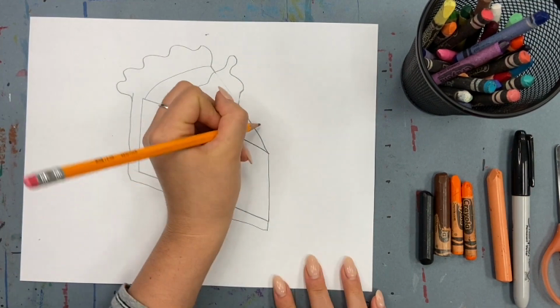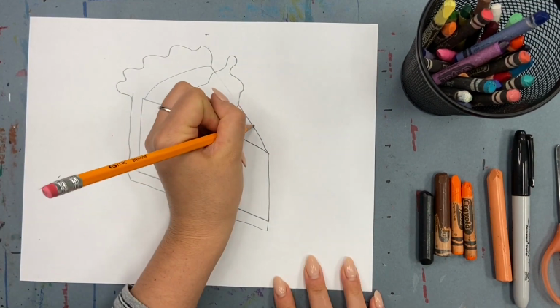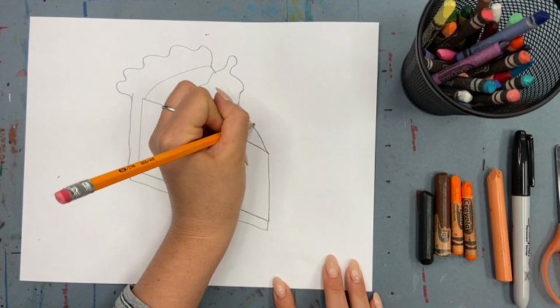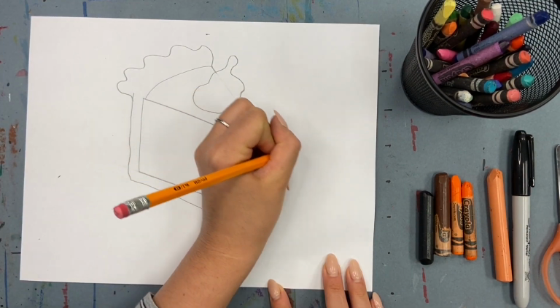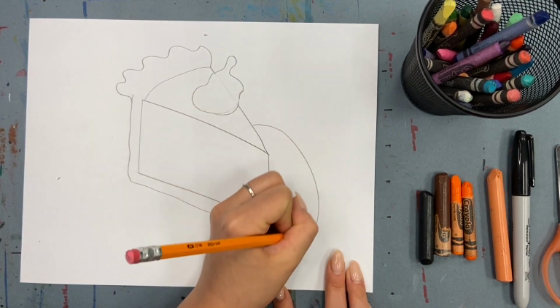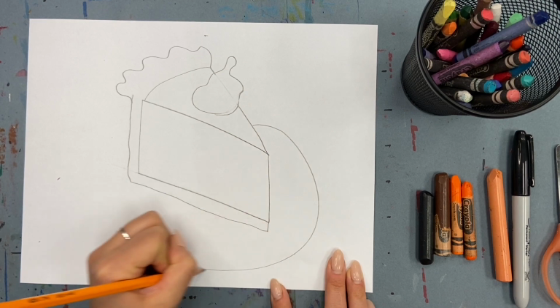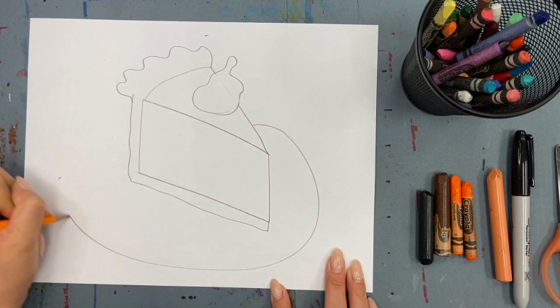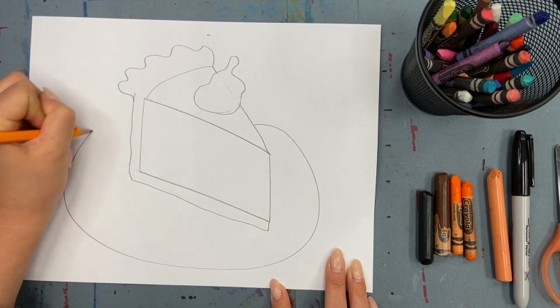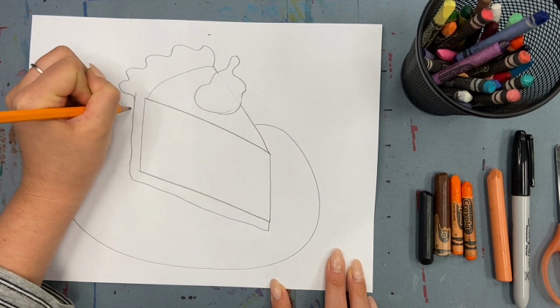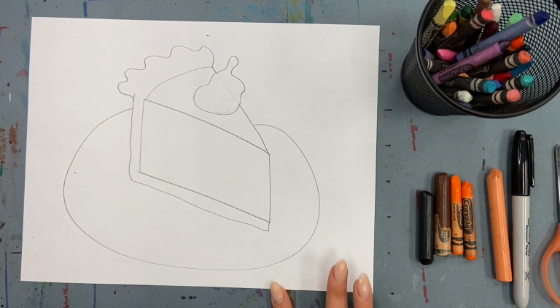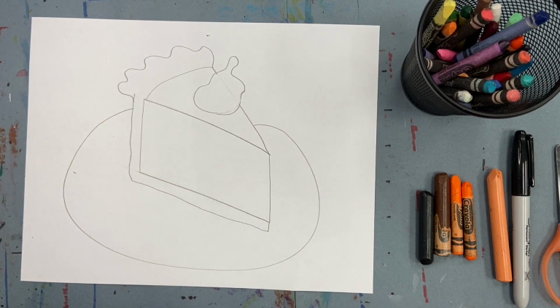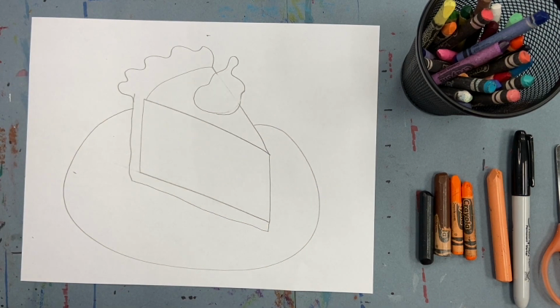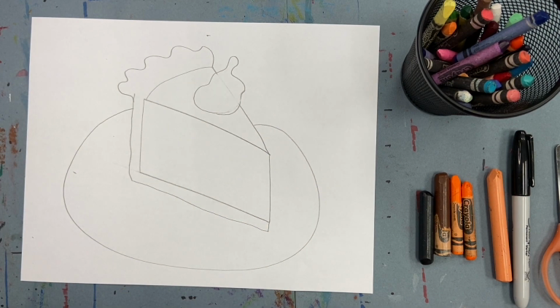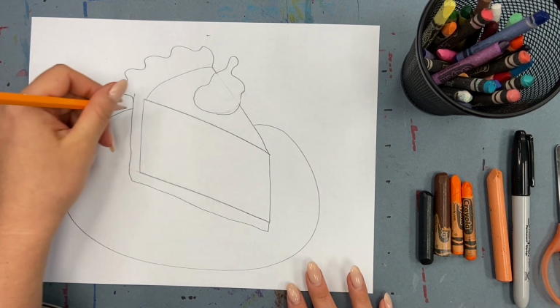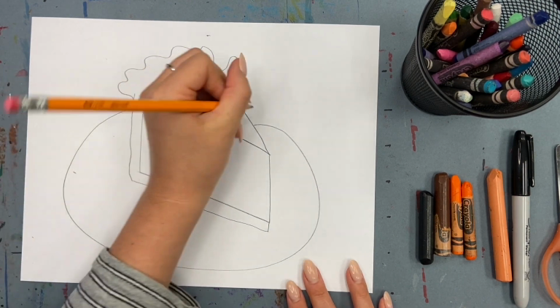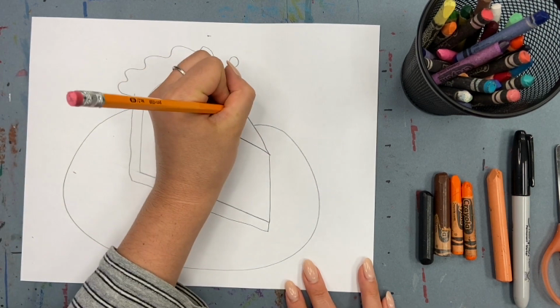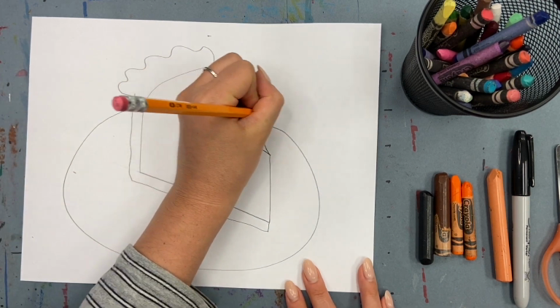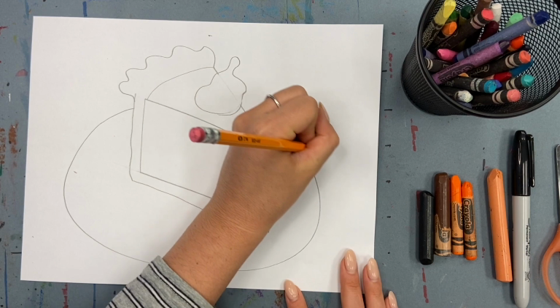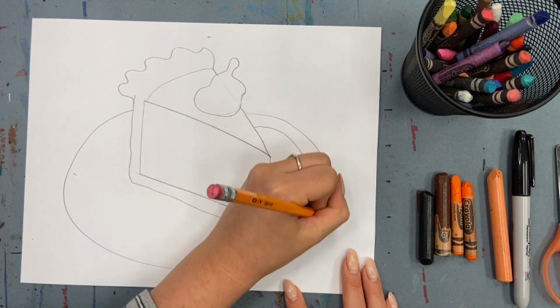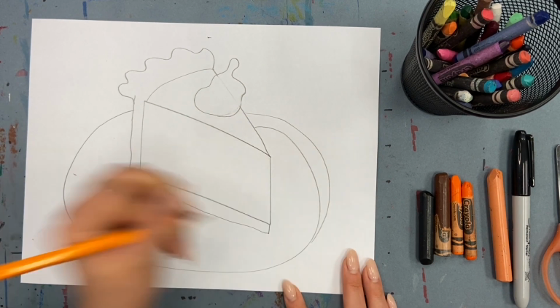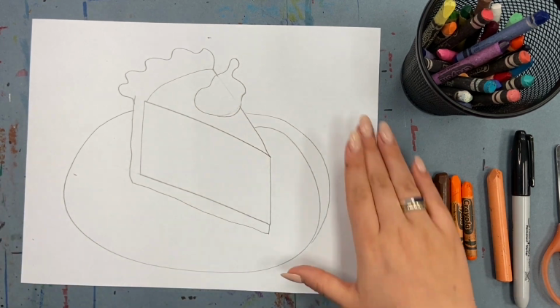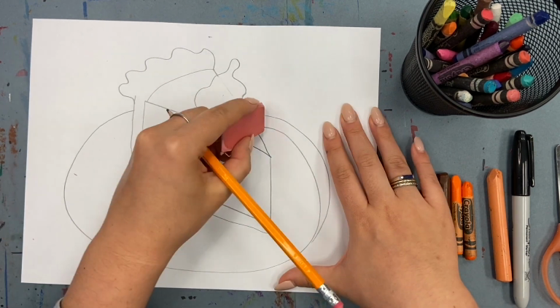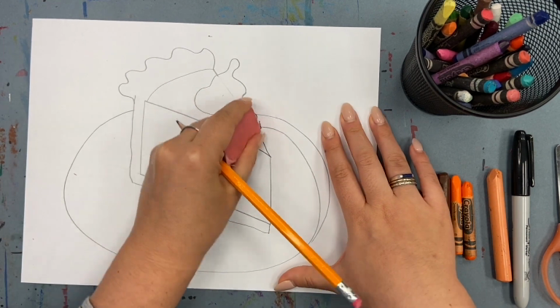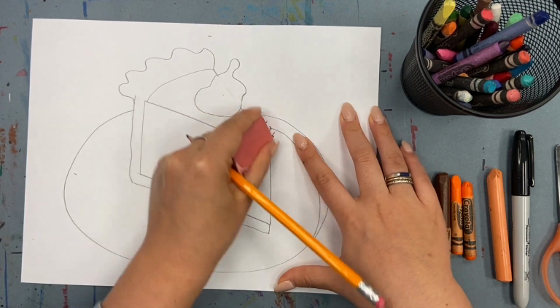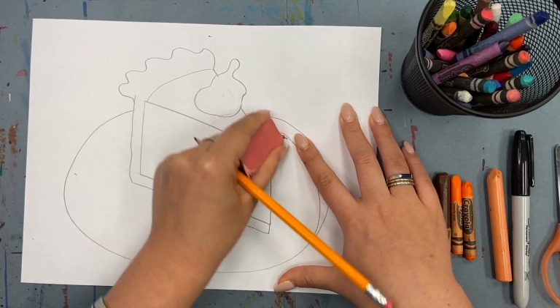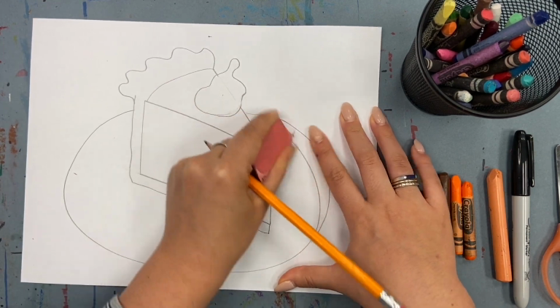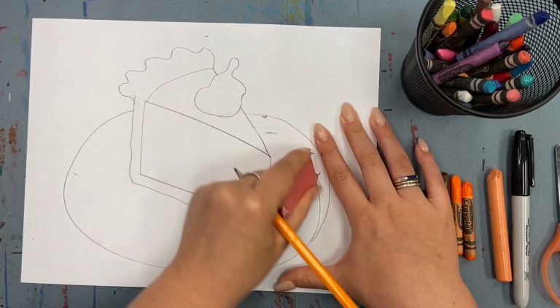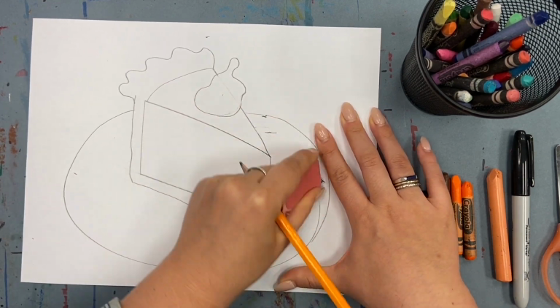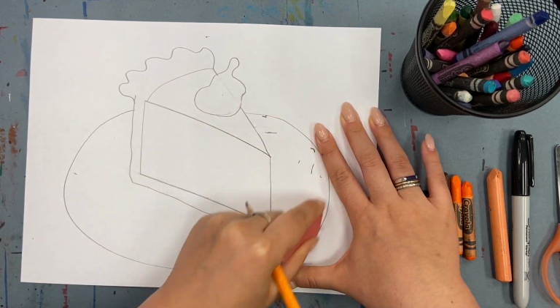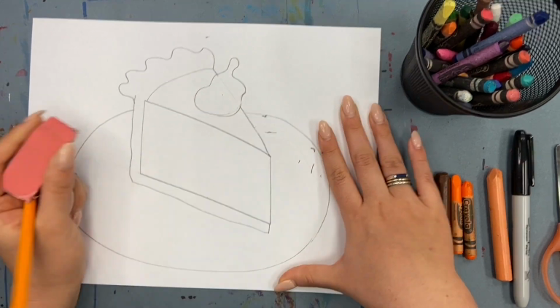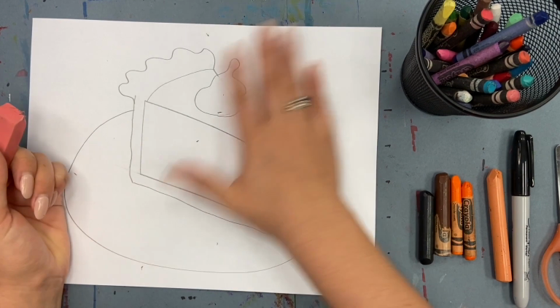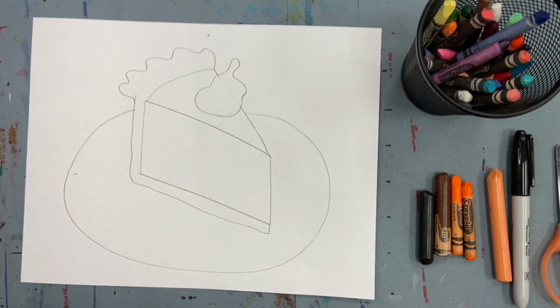Draw your plate. You want the sides to look like they match up — I can see one side is taller than the other, so I'm going to add a little bit extra so that it looks even and like they would connect behind my piece of pie.